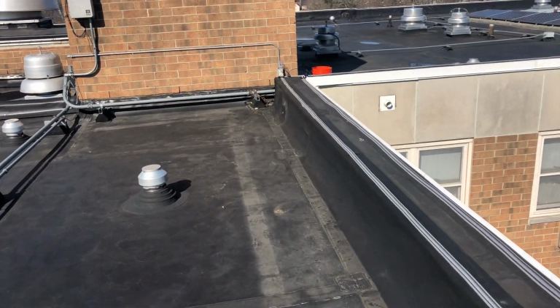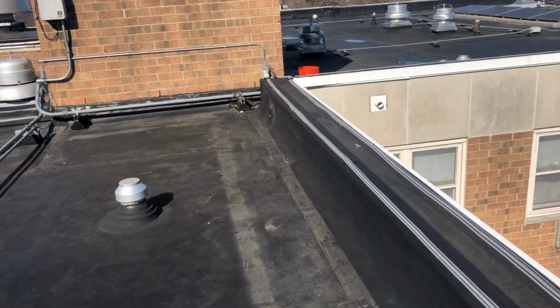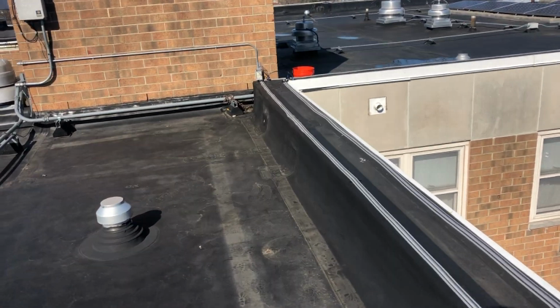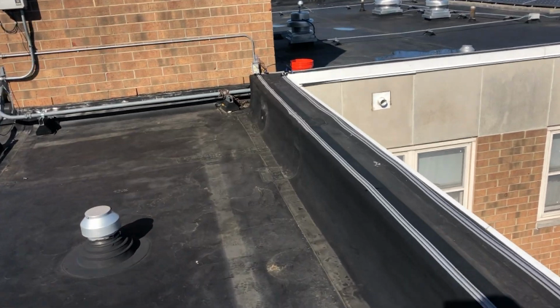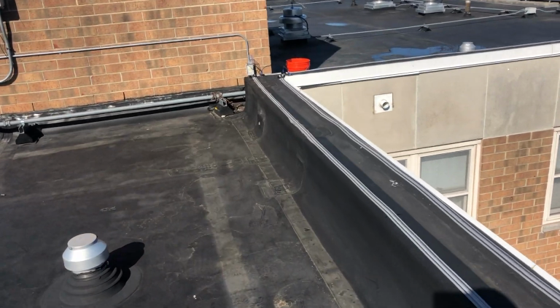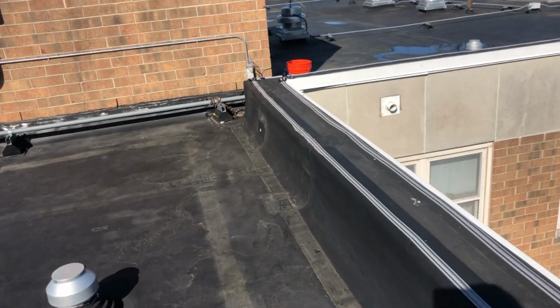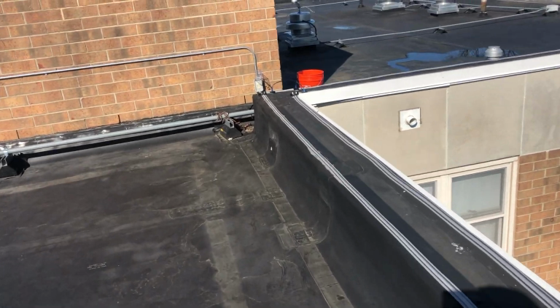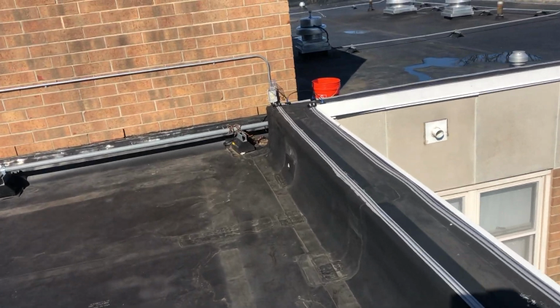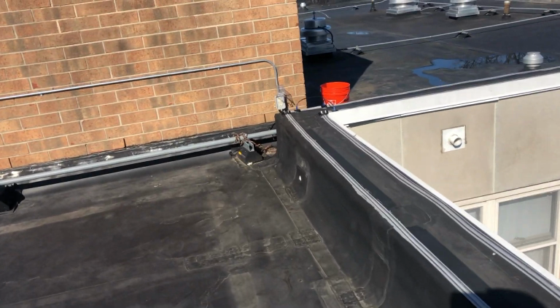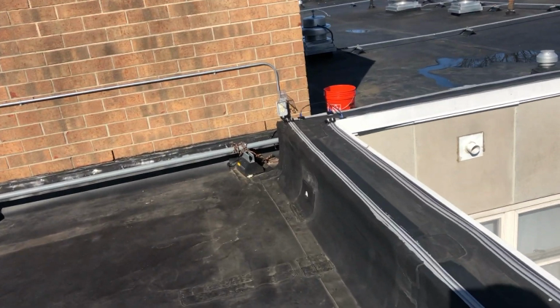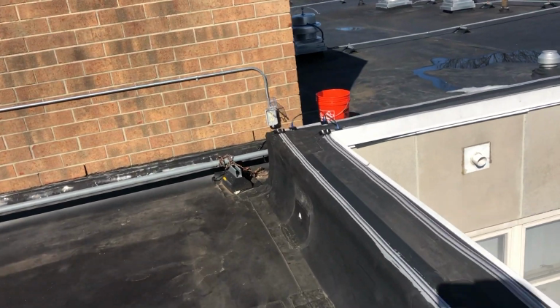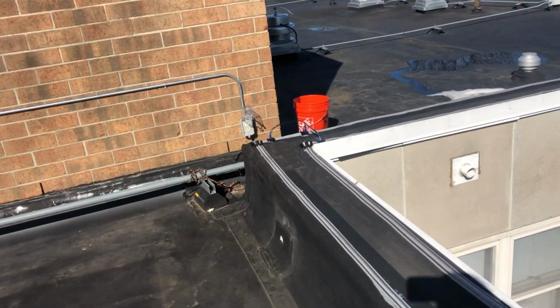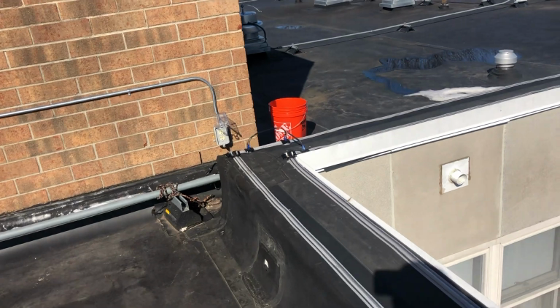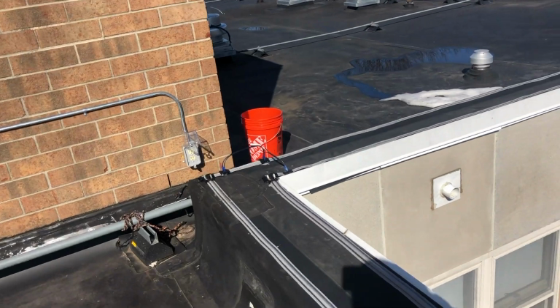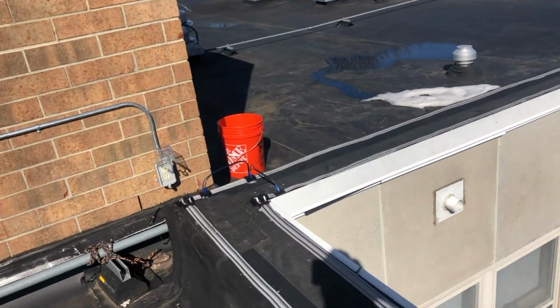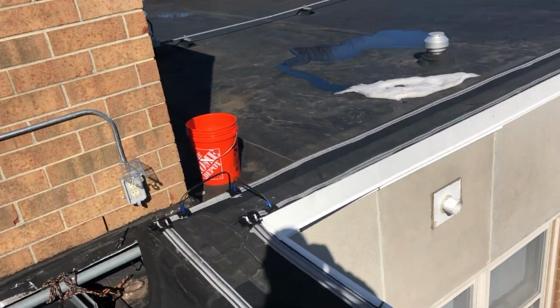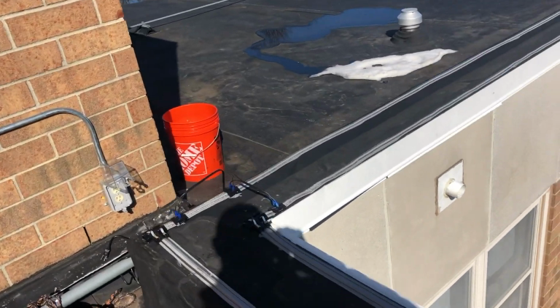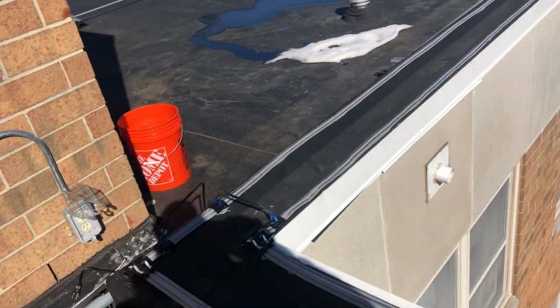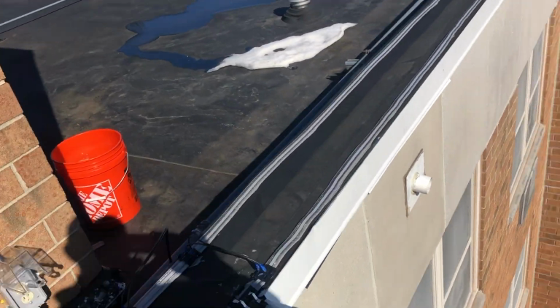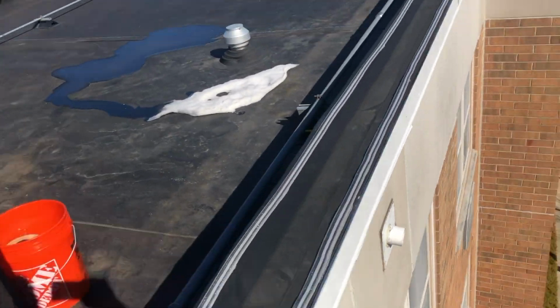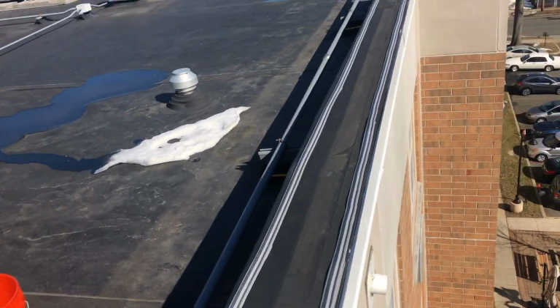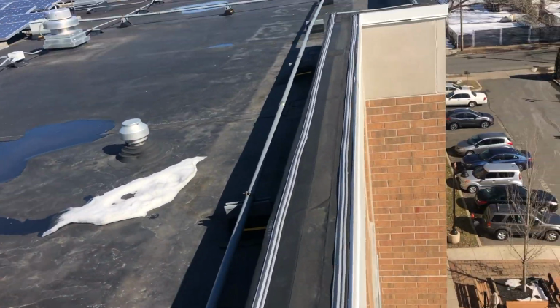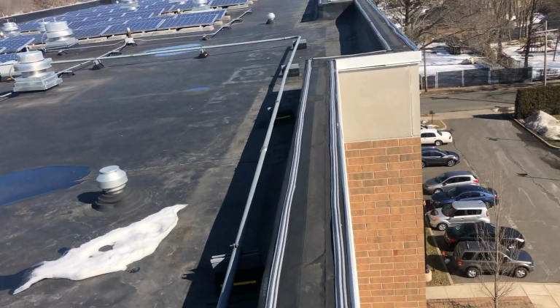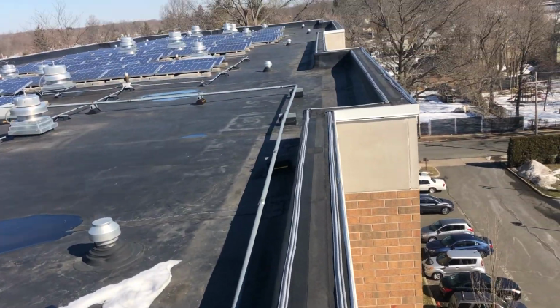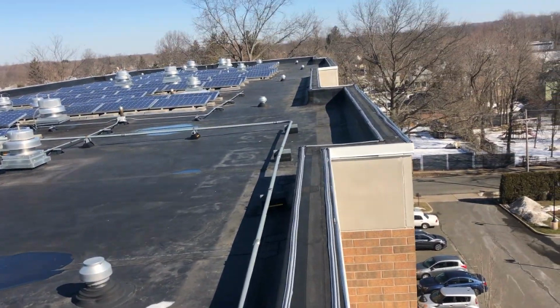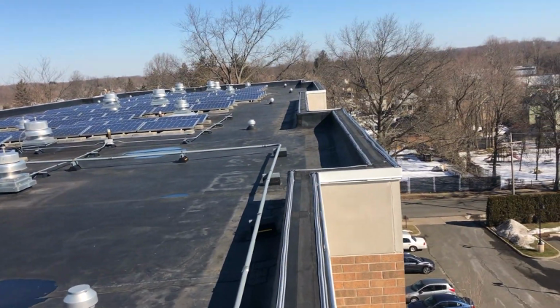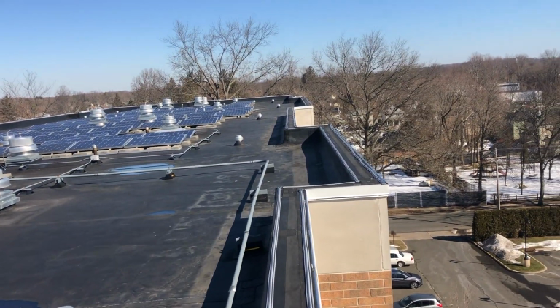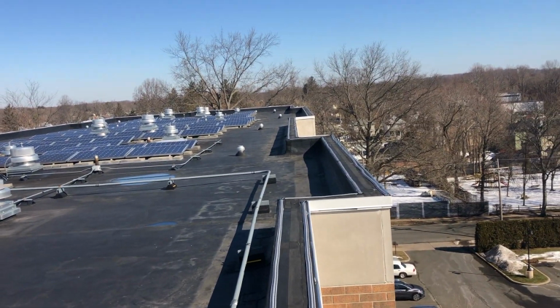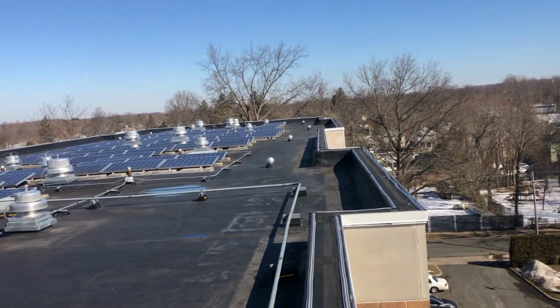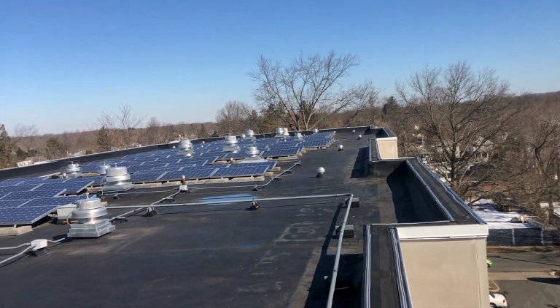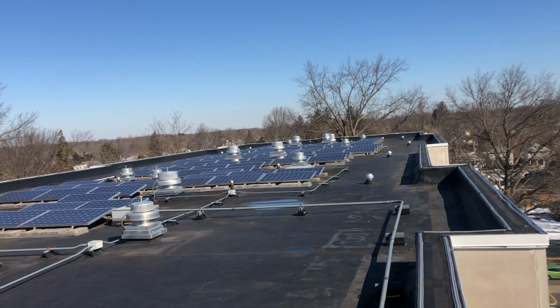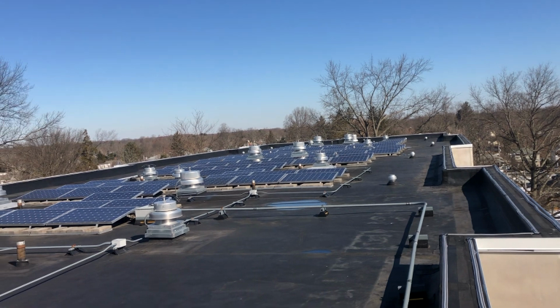Now the business owner will no longer have any issues with turkey vultures or any nuisance birds roosting on his roof and damaging his property.